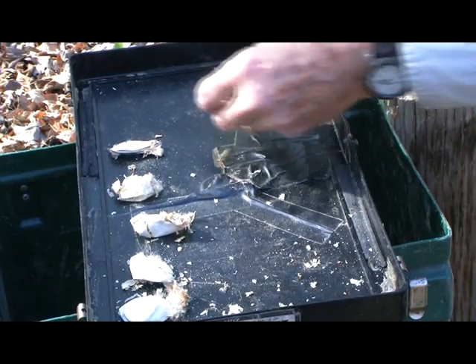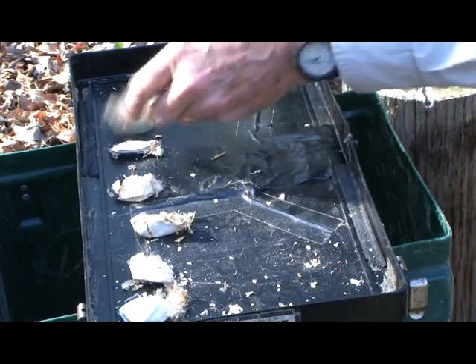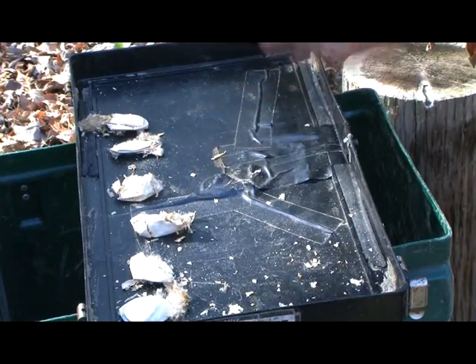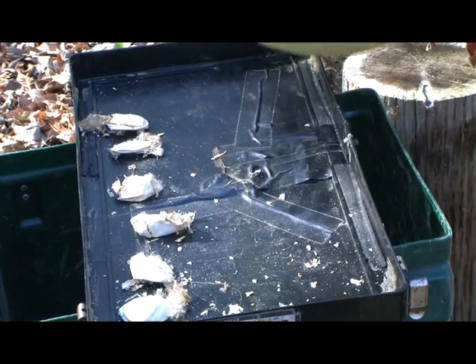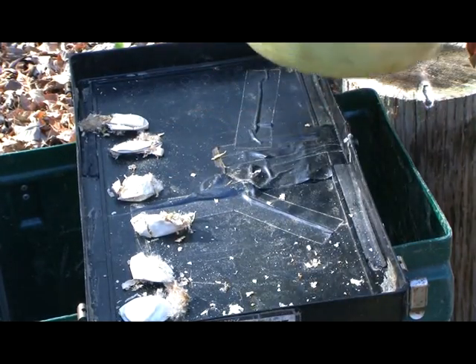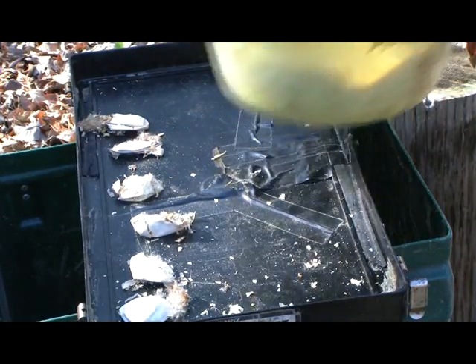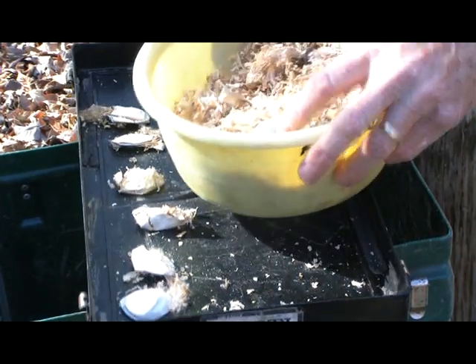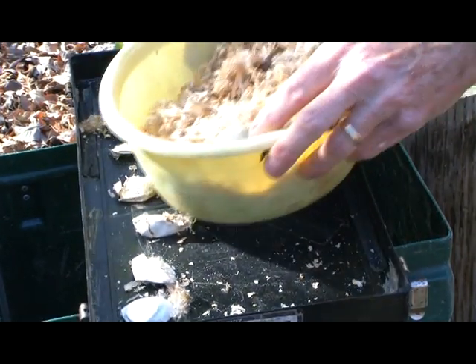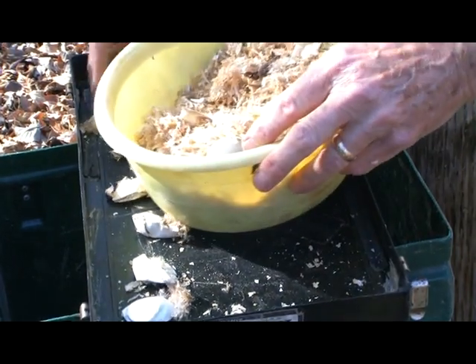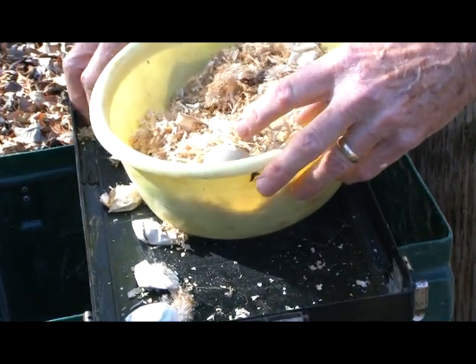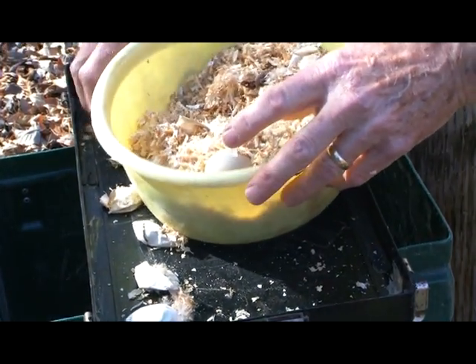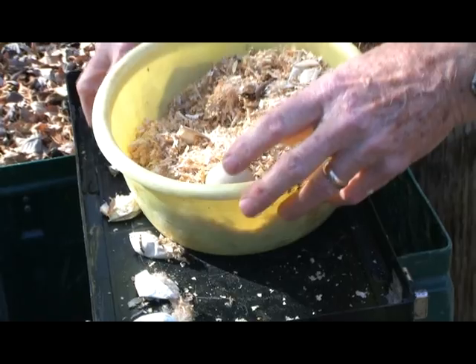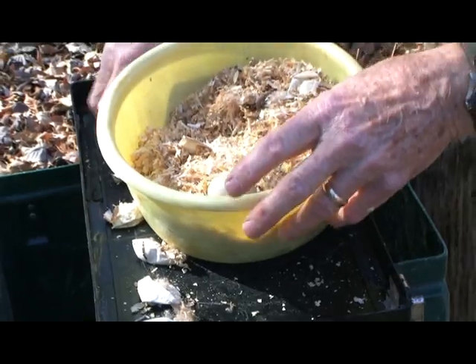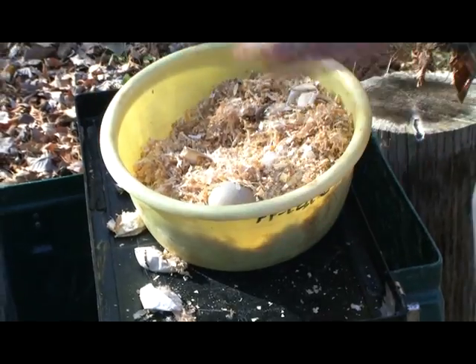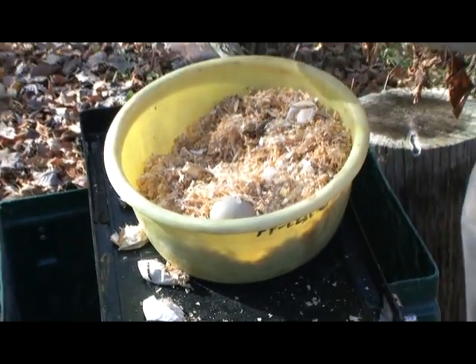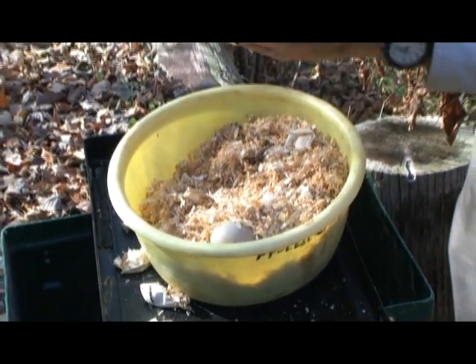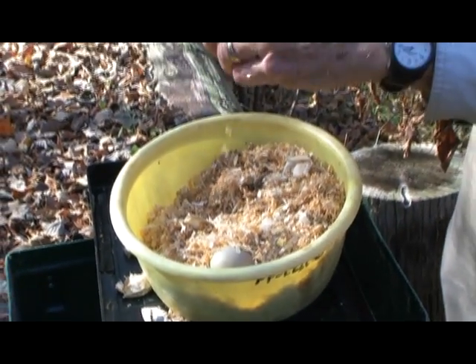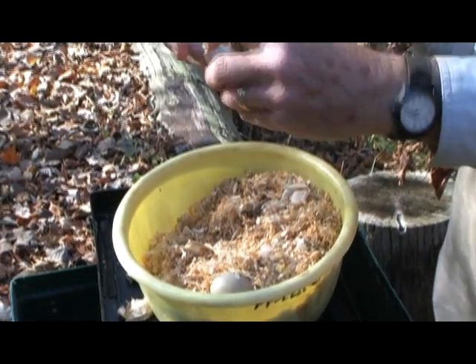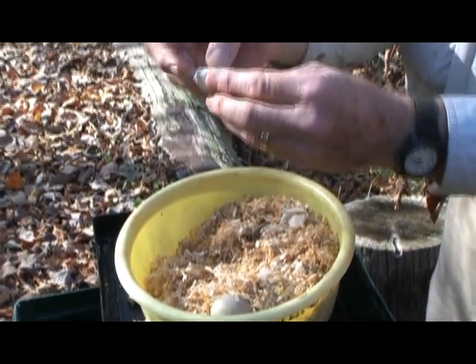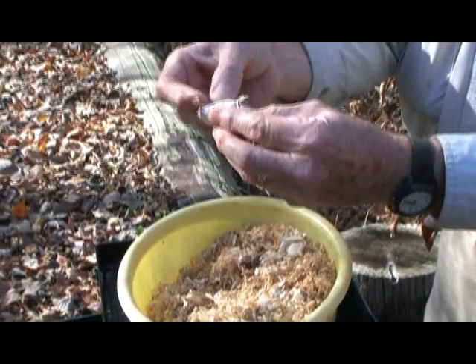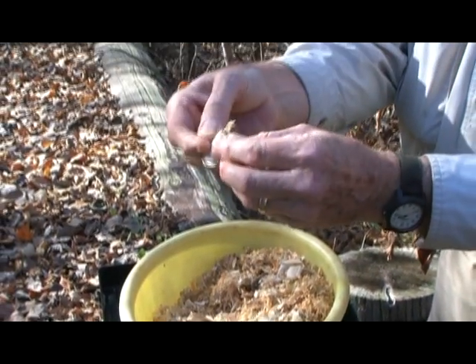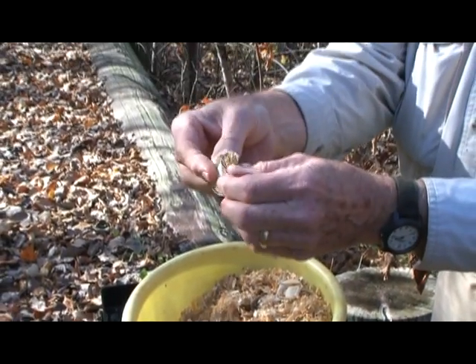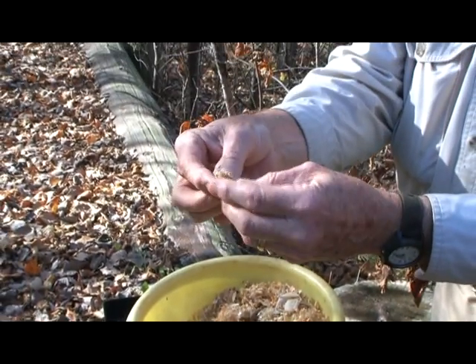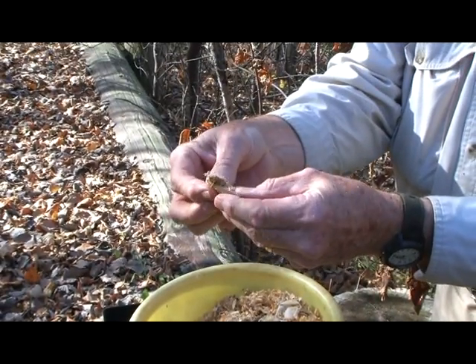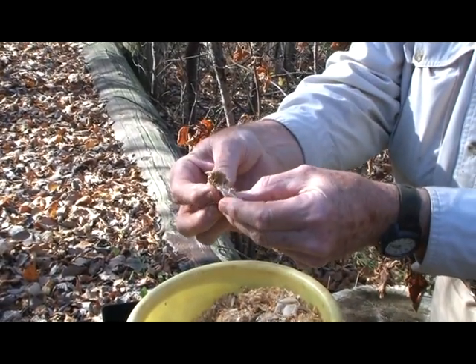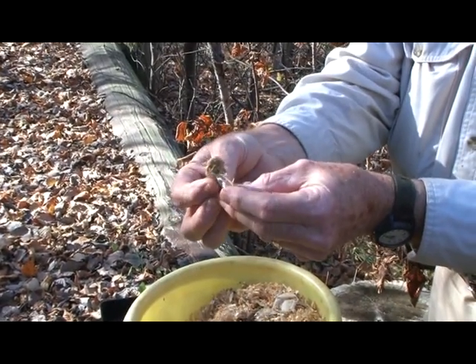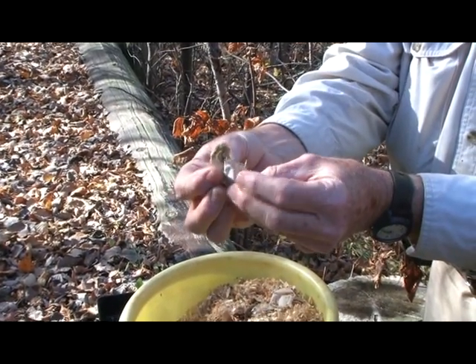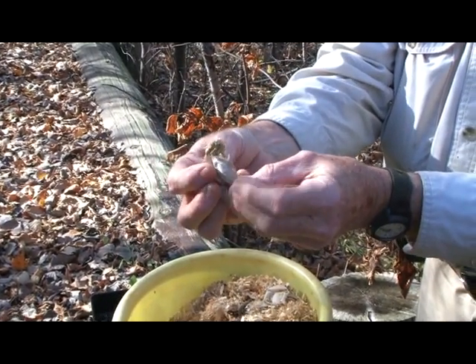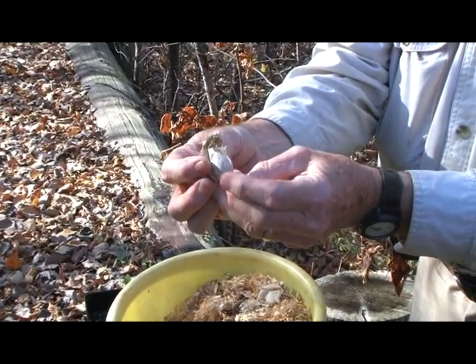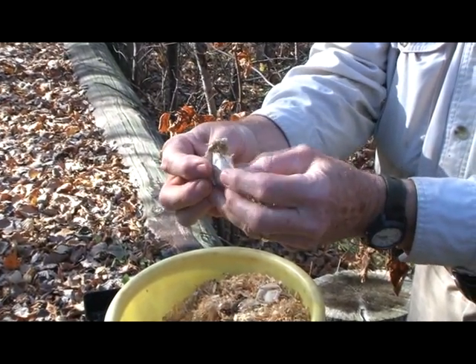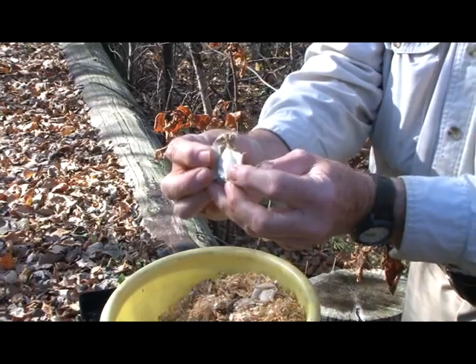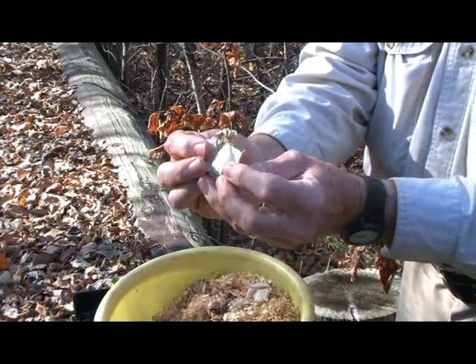This is another membrane — a little bit more intact. You can kind of see how it's like a flattened ping pong ball.